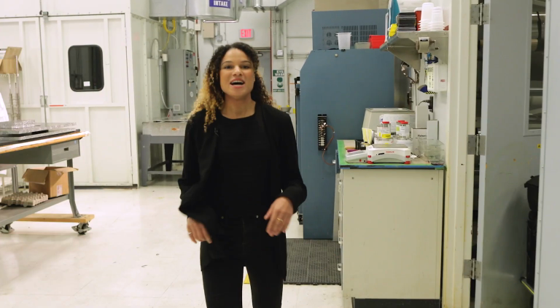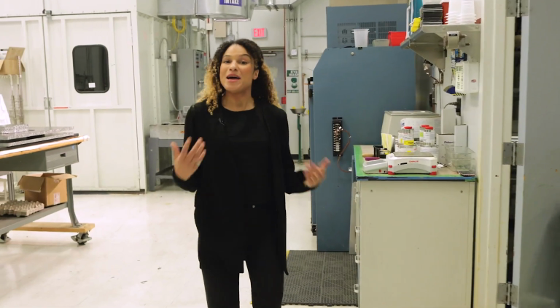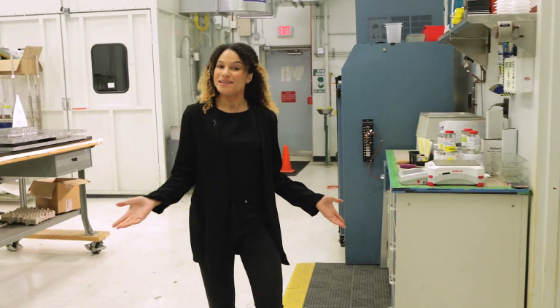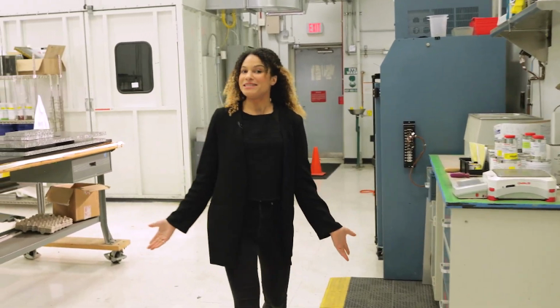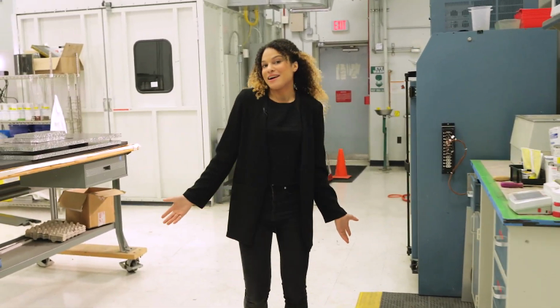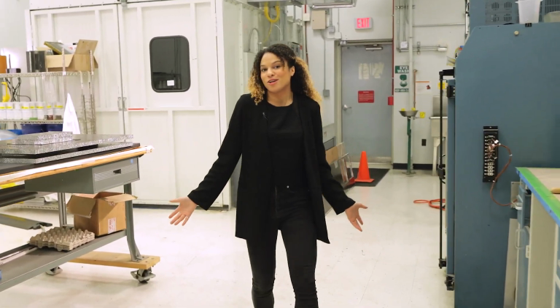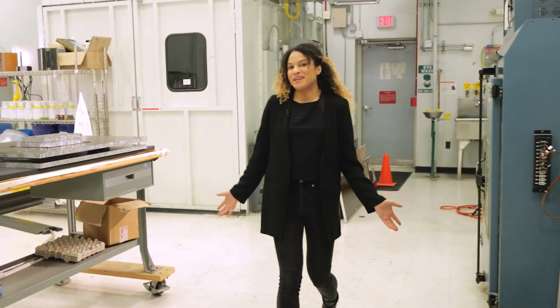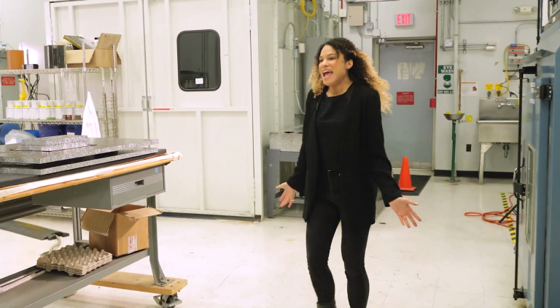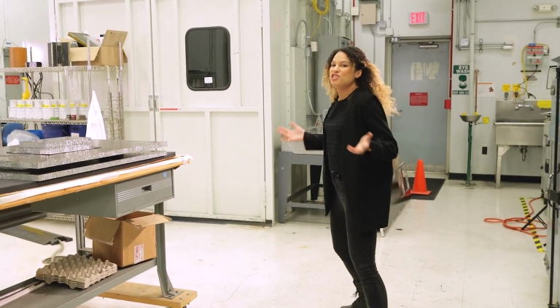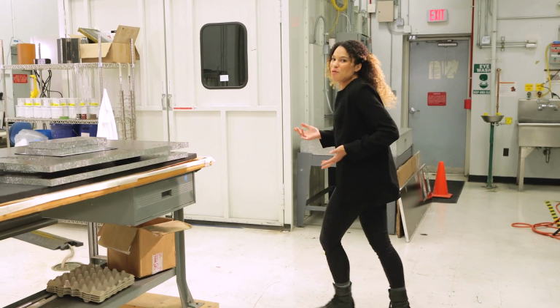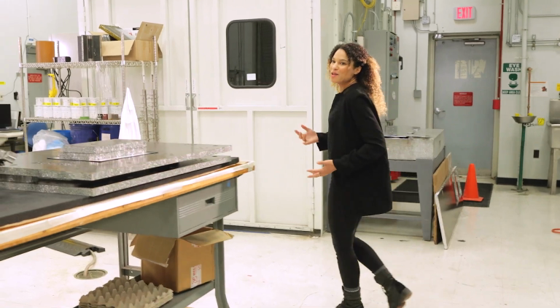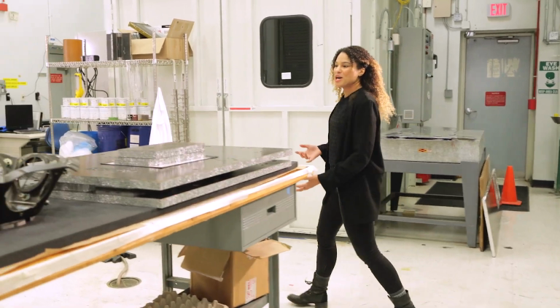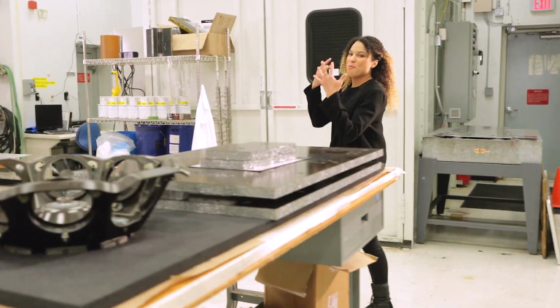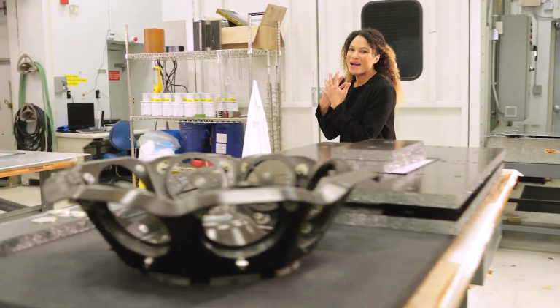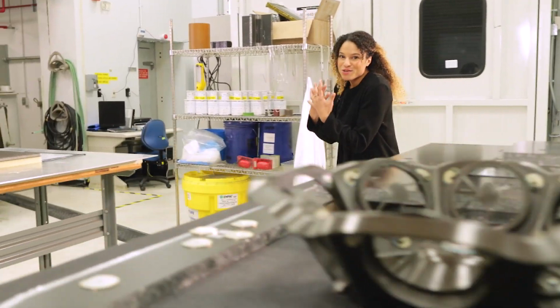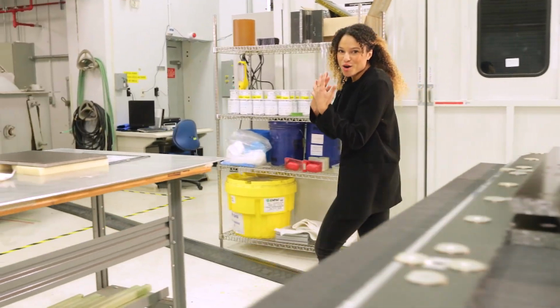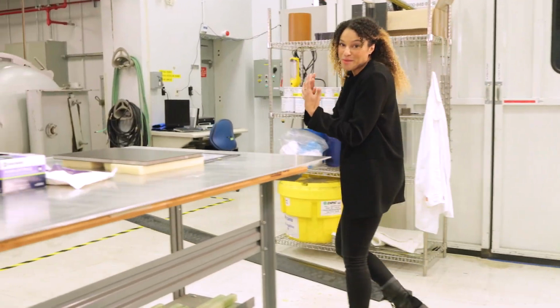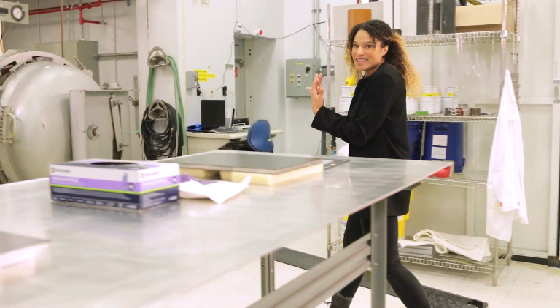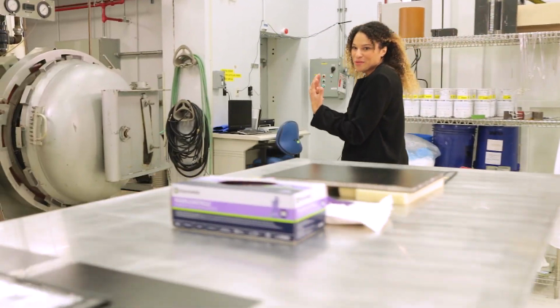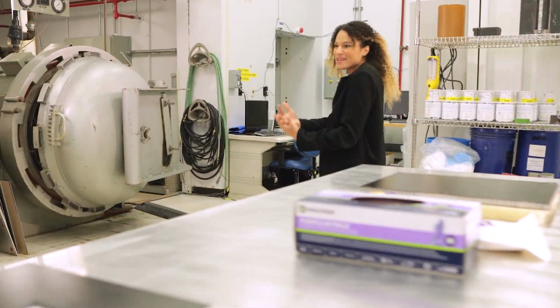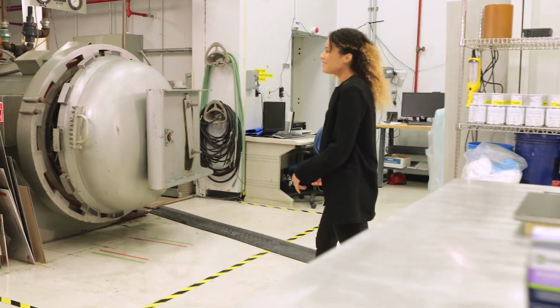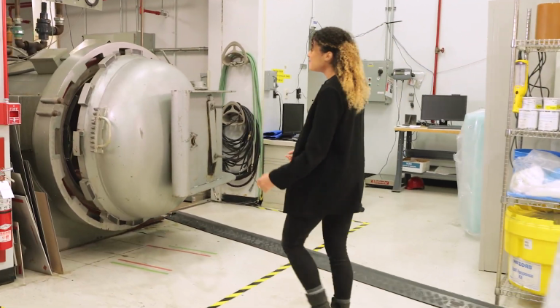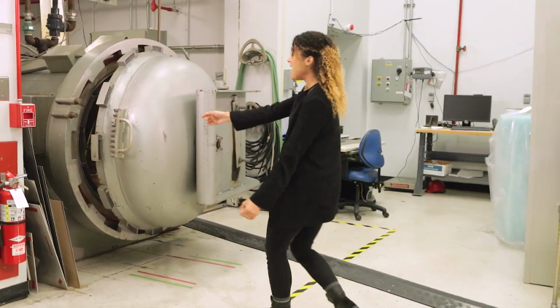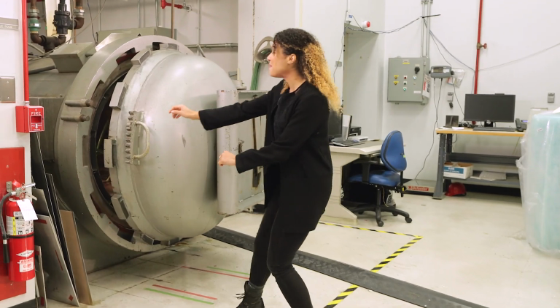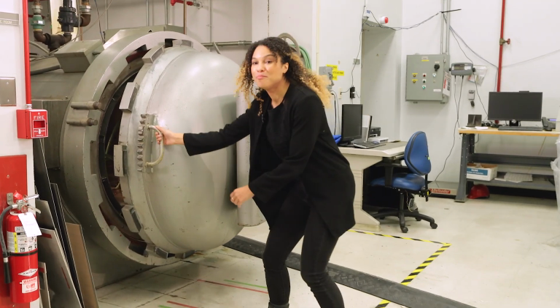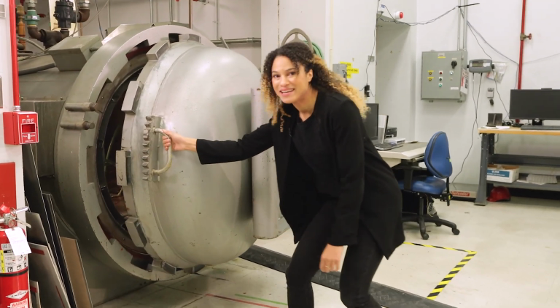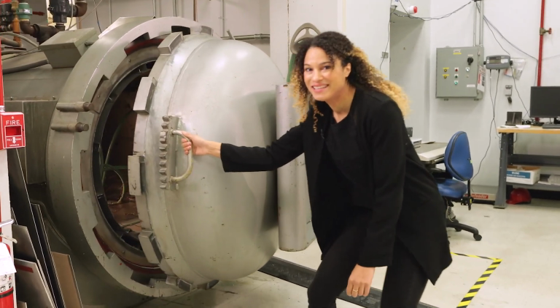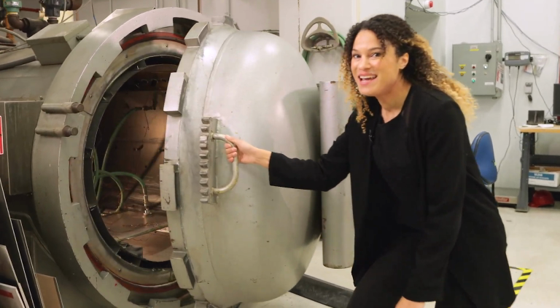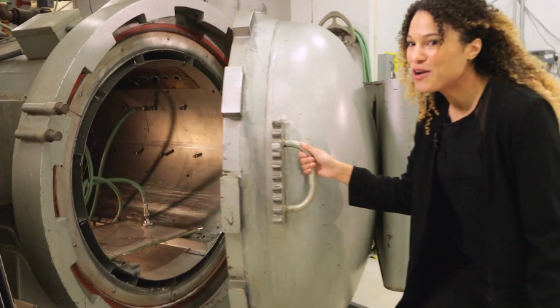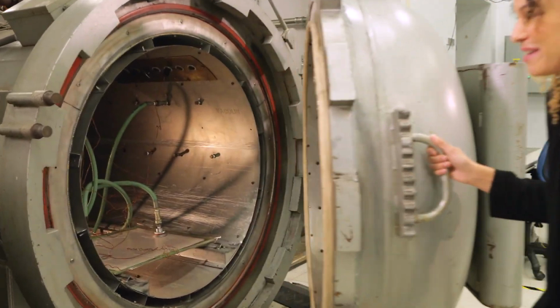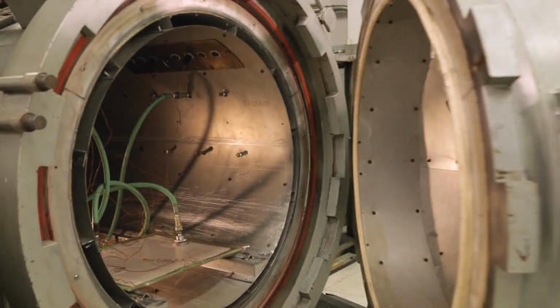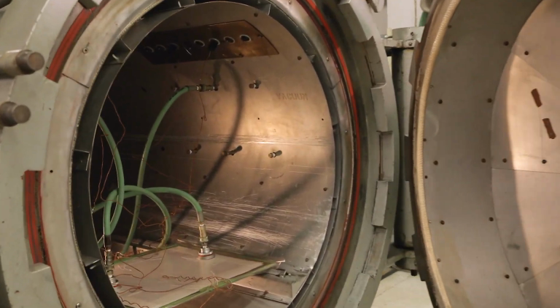The backplane isn't entirely all carbon. A durable polymer binds those carbon fibers together with a plastic-y like glue, and then they are baked in an autoclave like this.